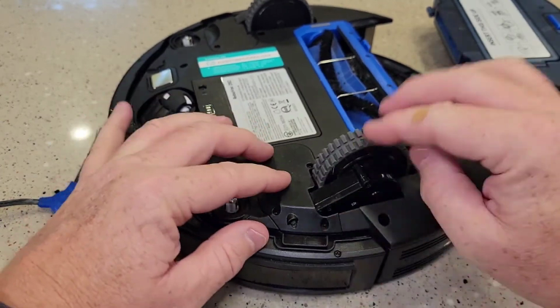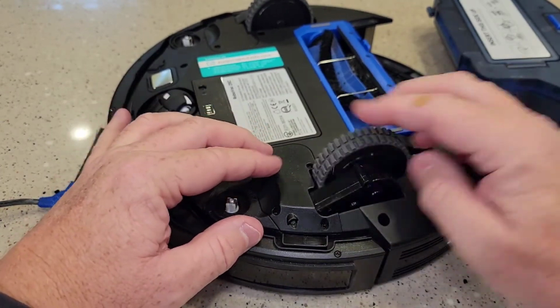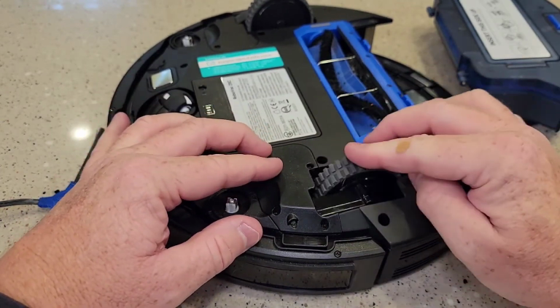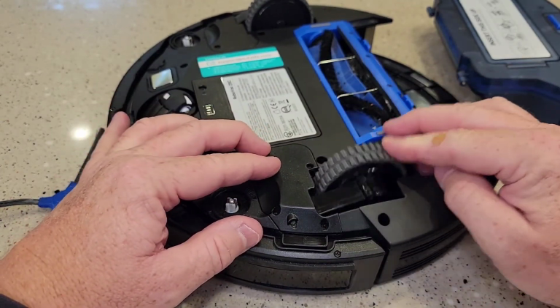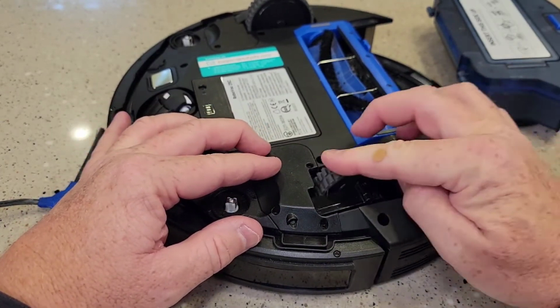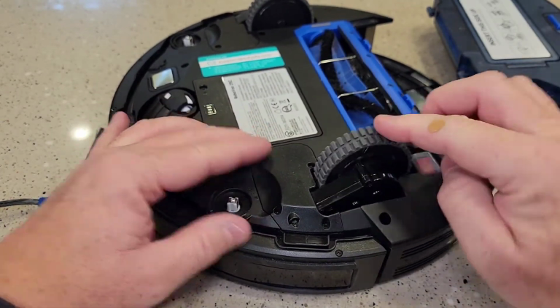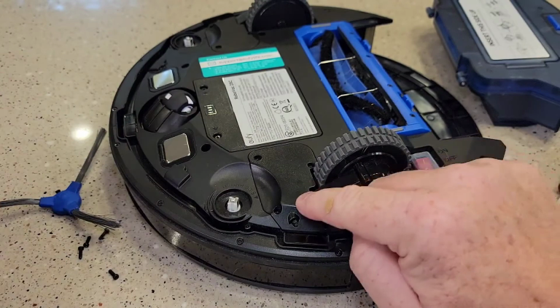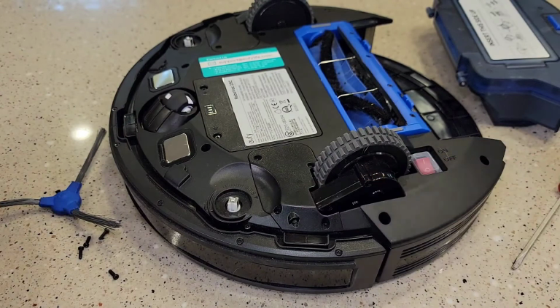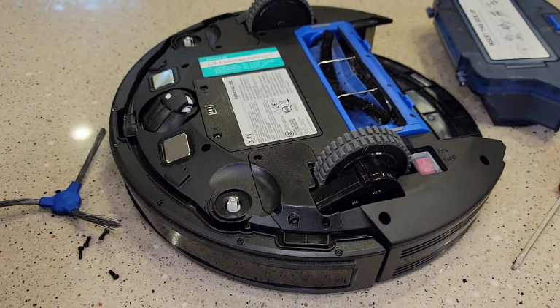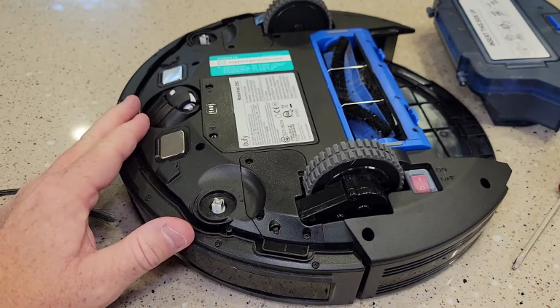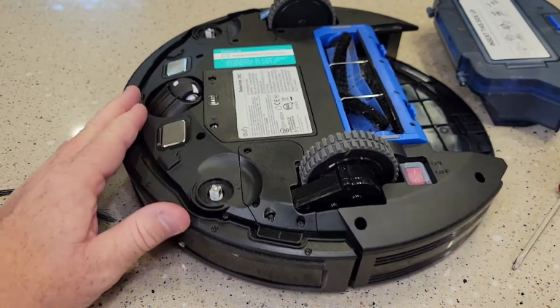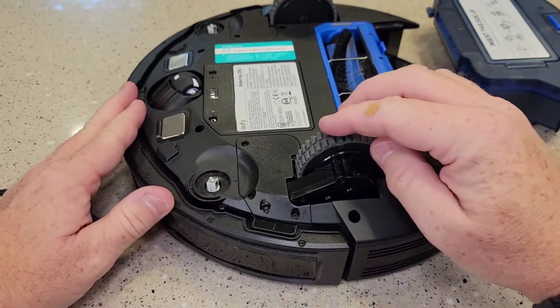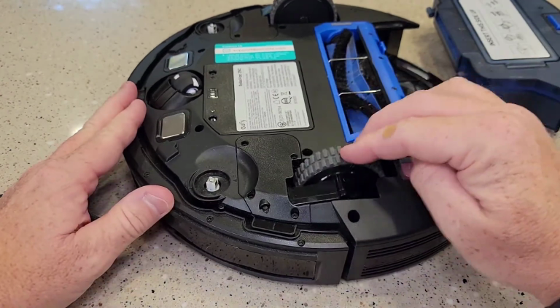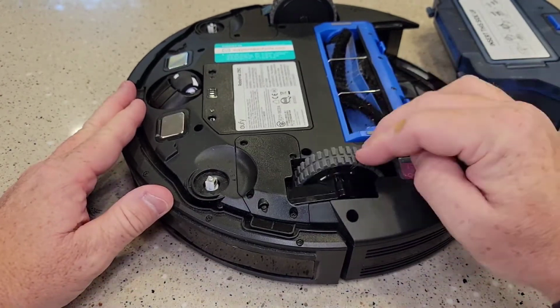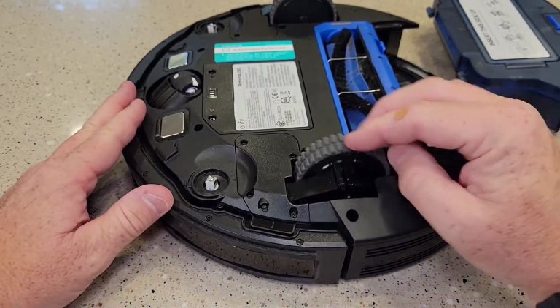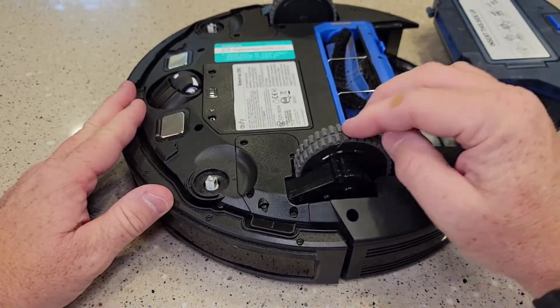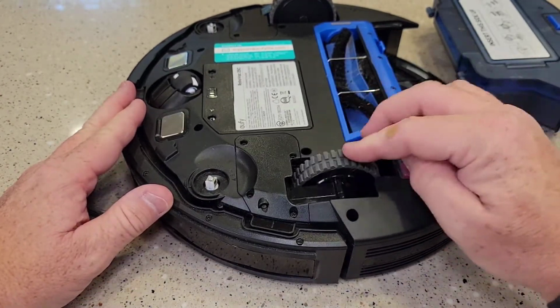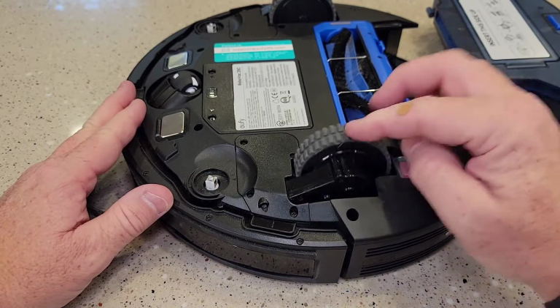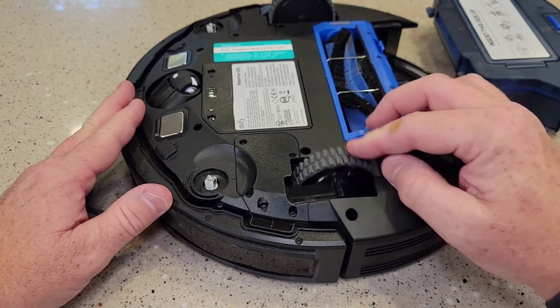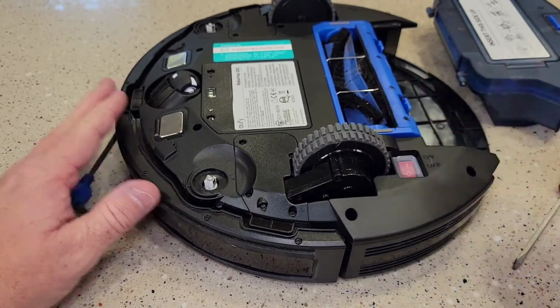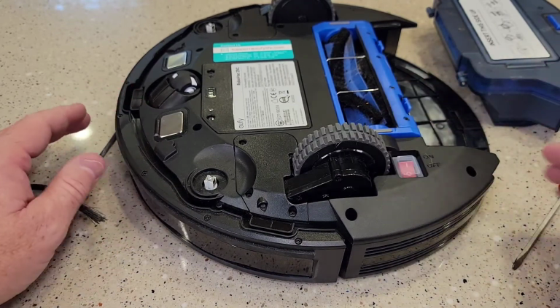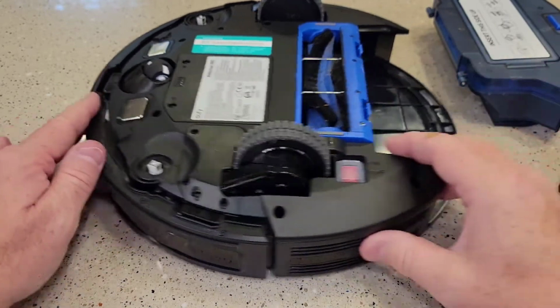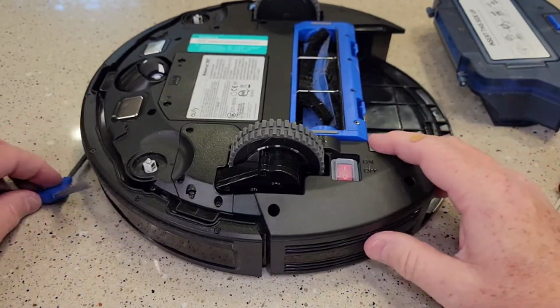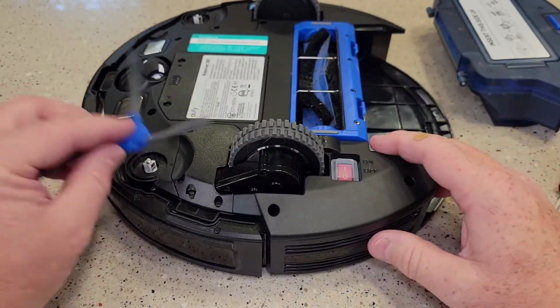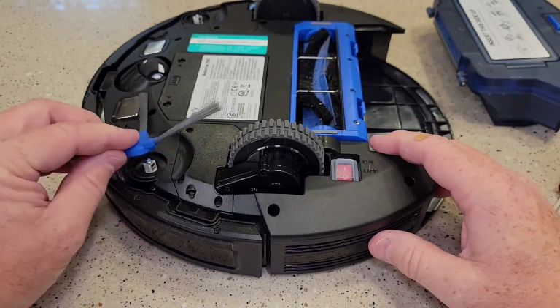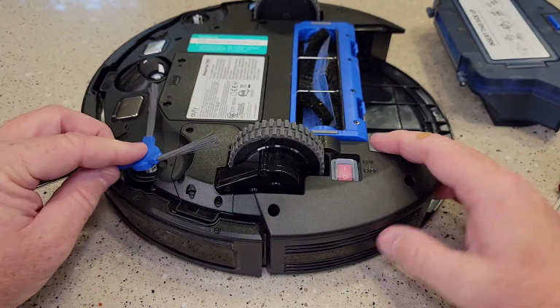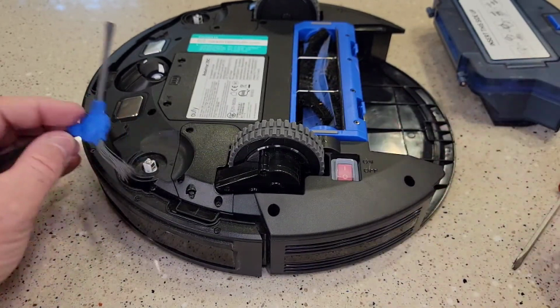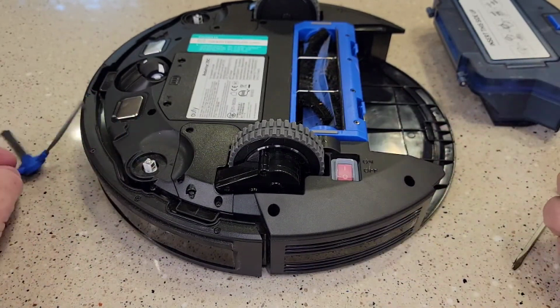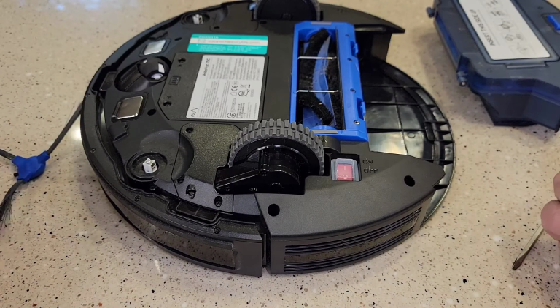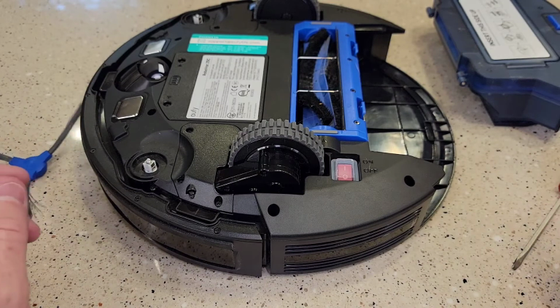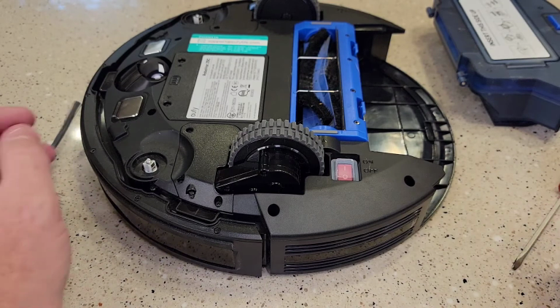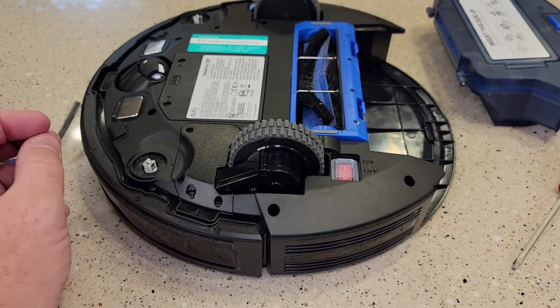Now everything's in and free and I can put these screws back in. So now your wheel should have a nice spring action to it, and you're ready to put the brush back on, put it all back together, and turn it on. Thanks everybody for watching.